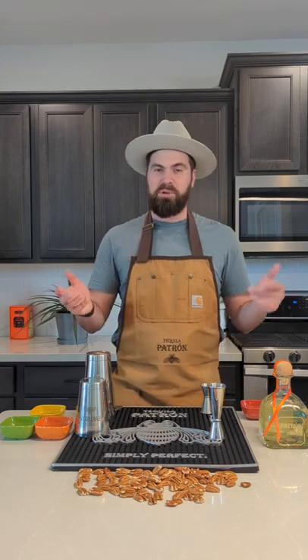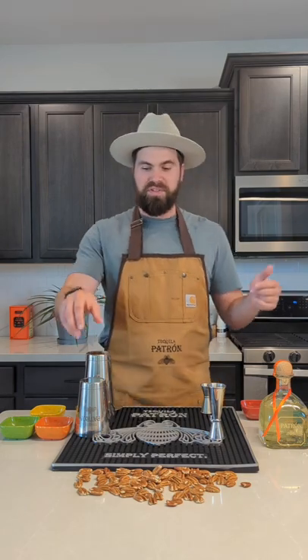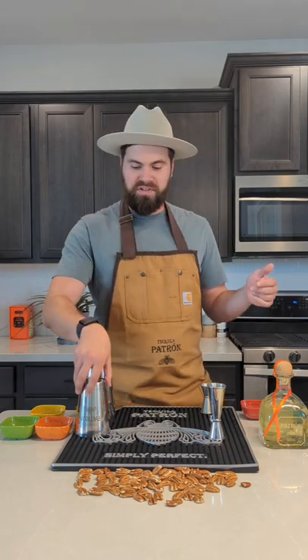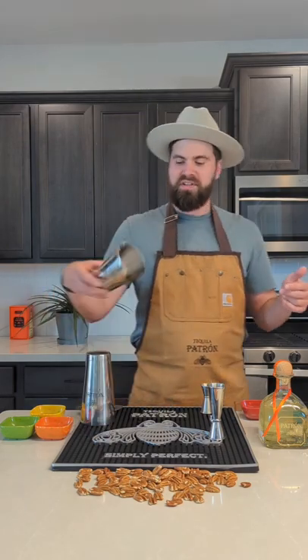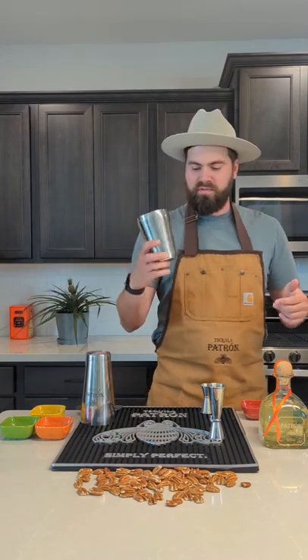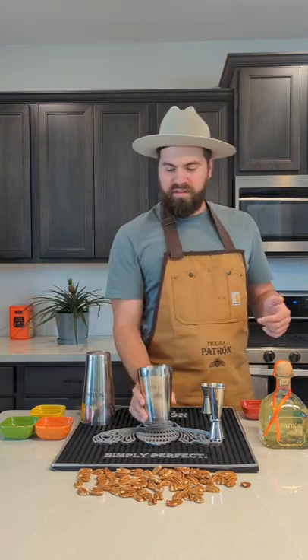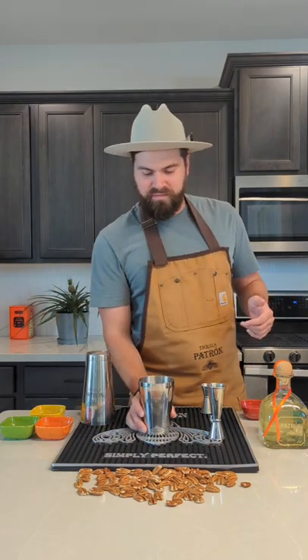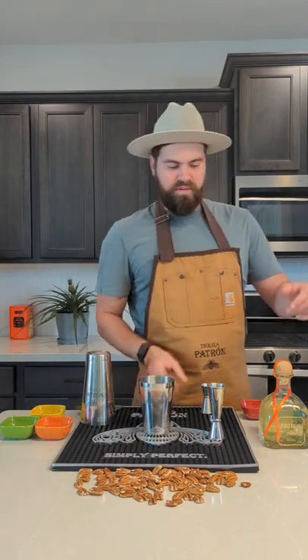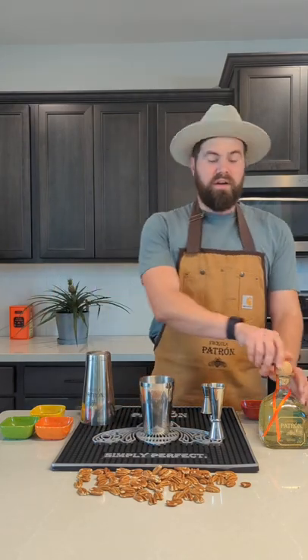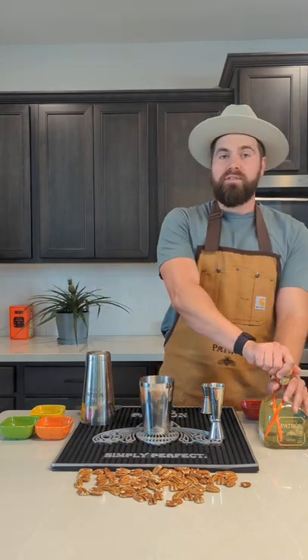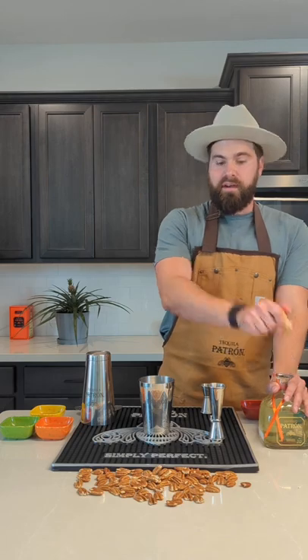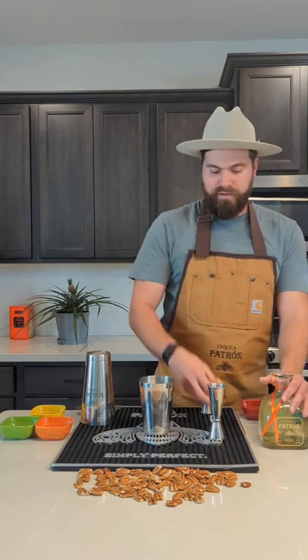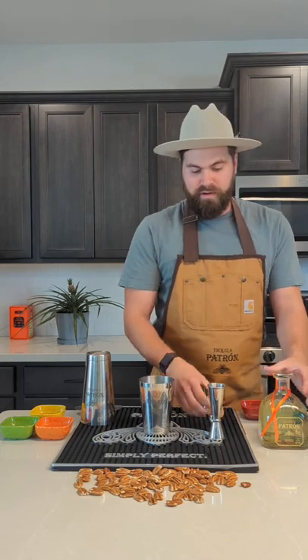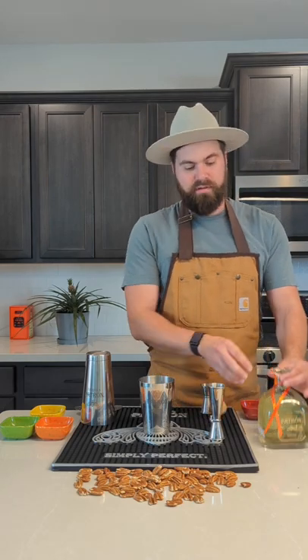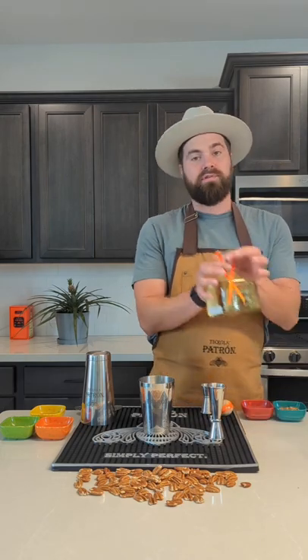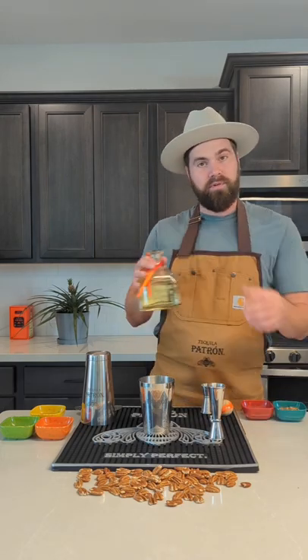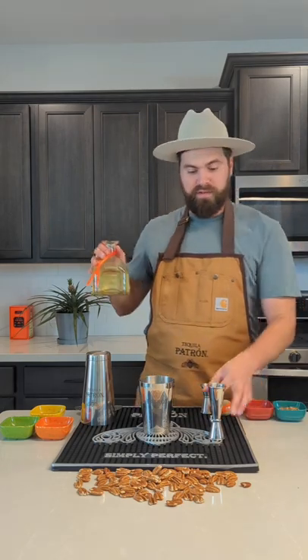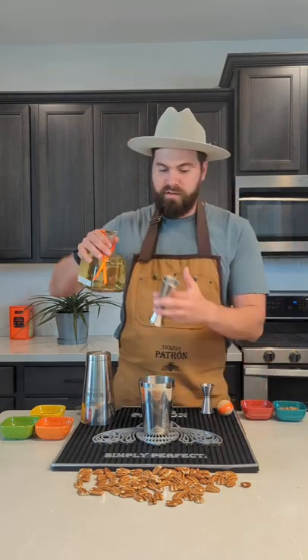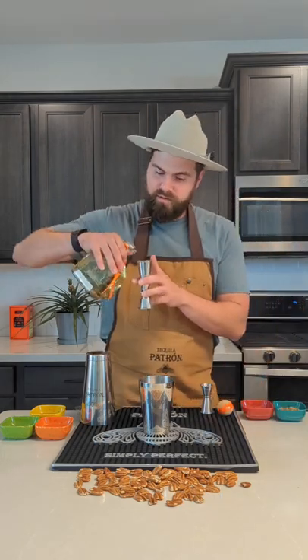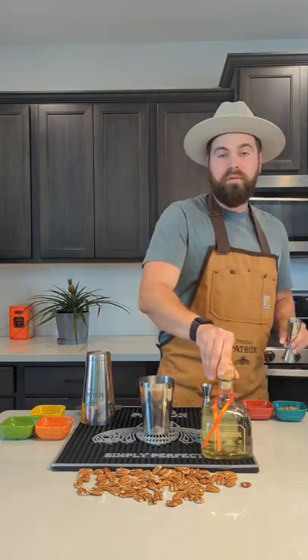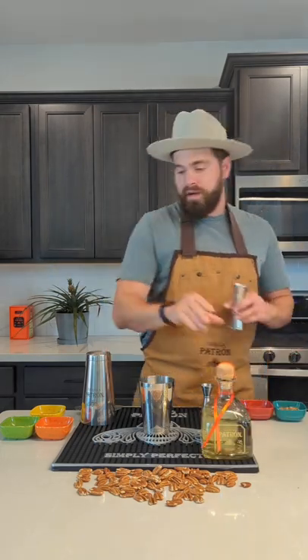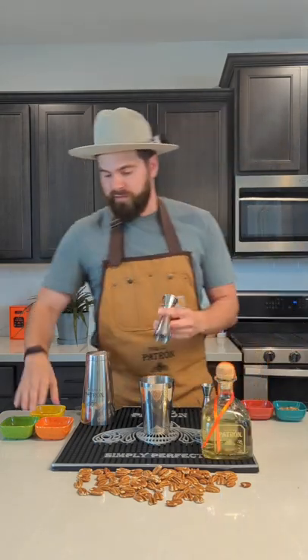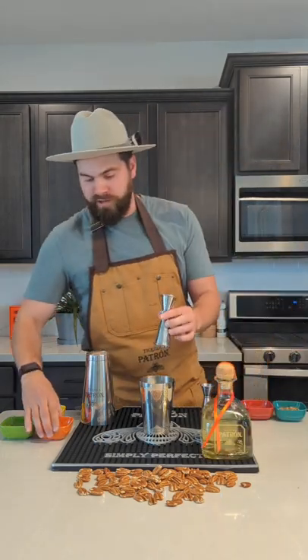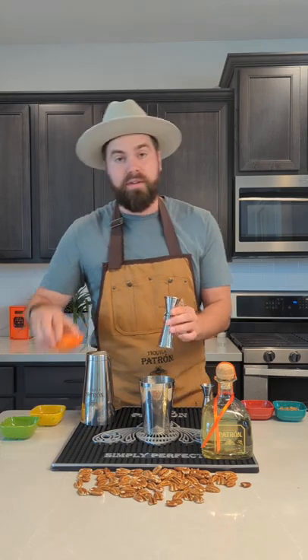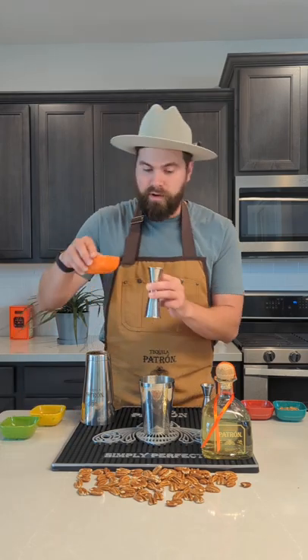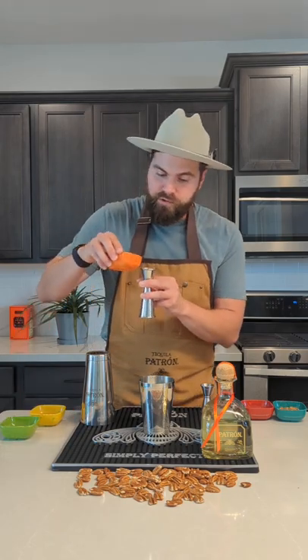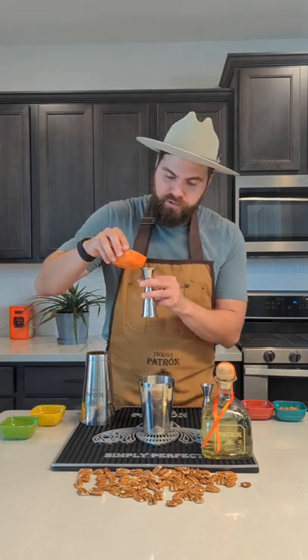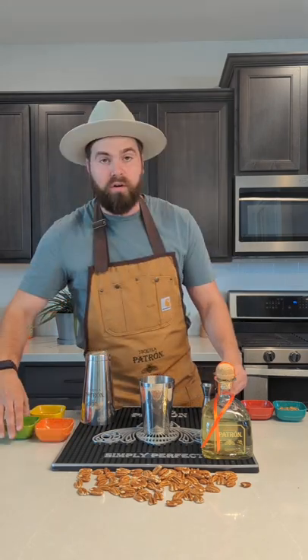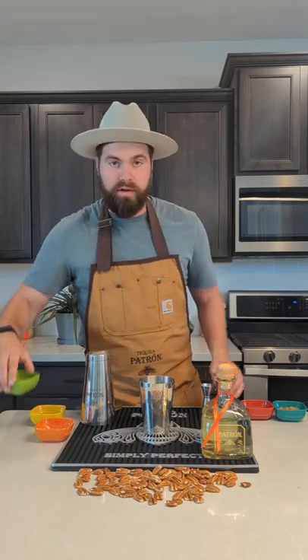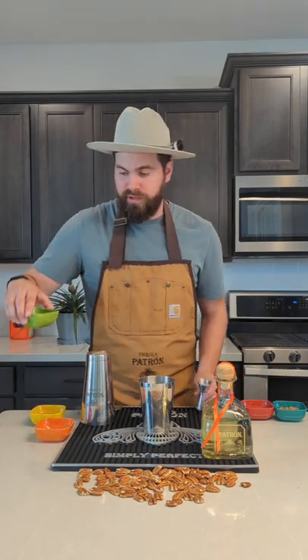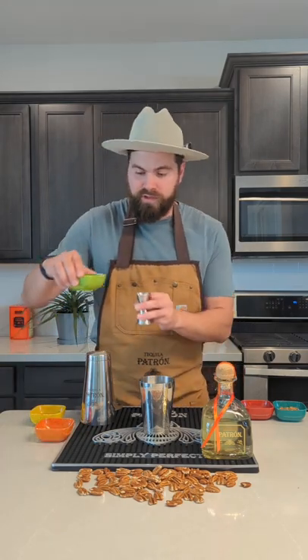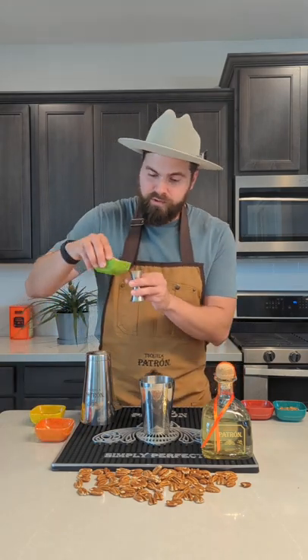So let's get started with an ounce and a half of Patrón Reposado tequila, one ounce of fresh squeezed grapefruit juice, and a quarter ounce of fresh squeezed lime juice.